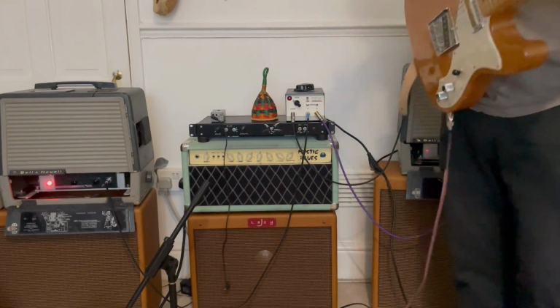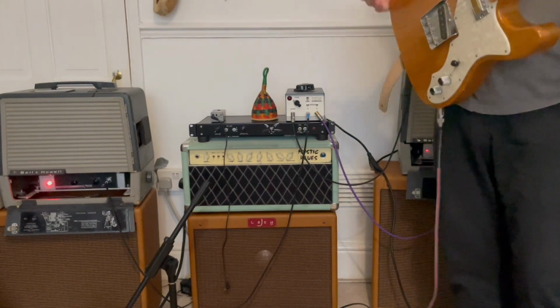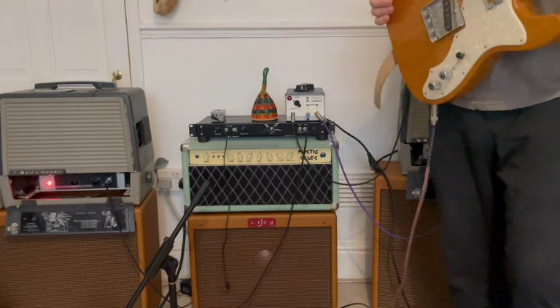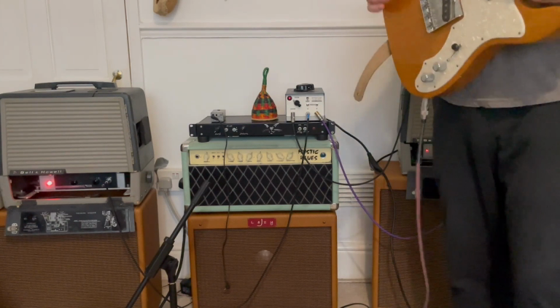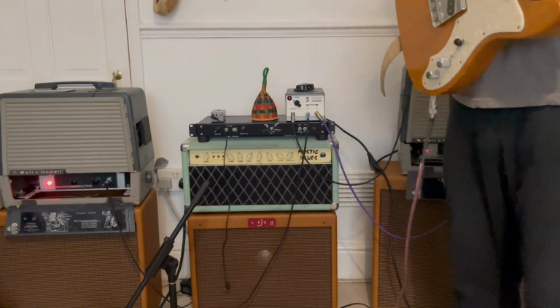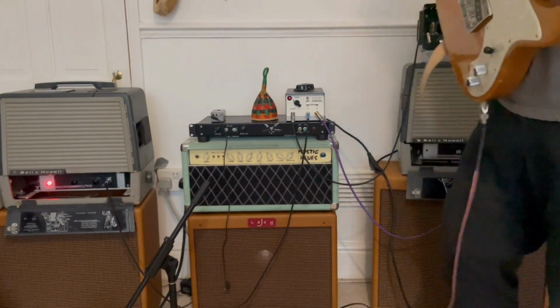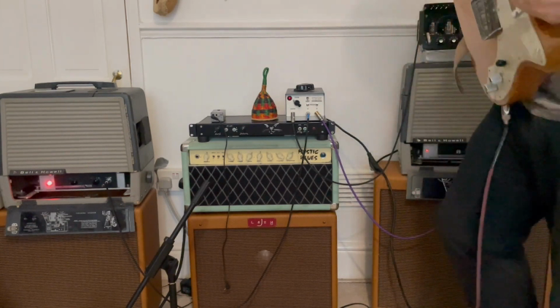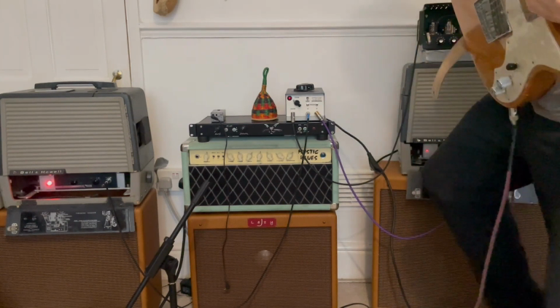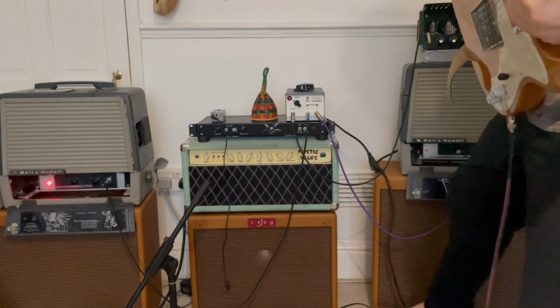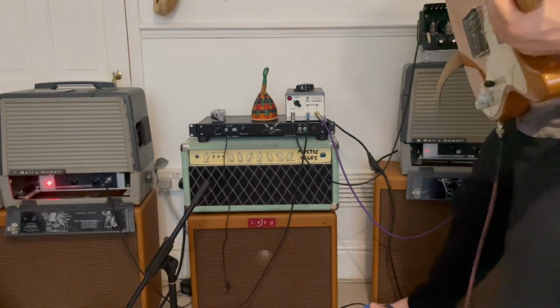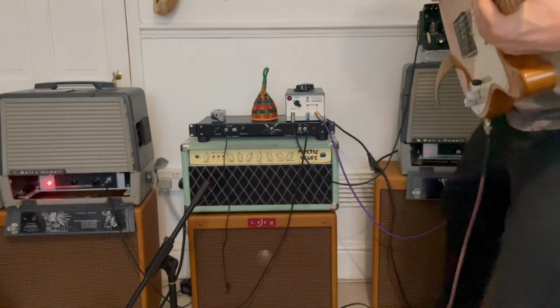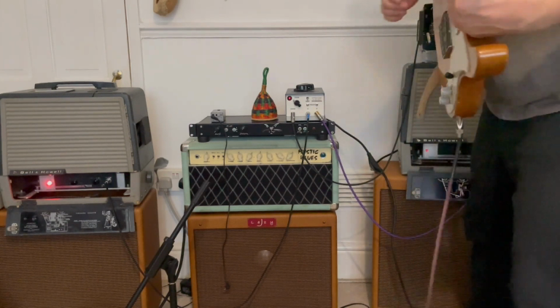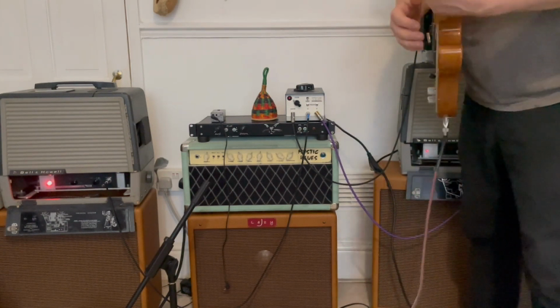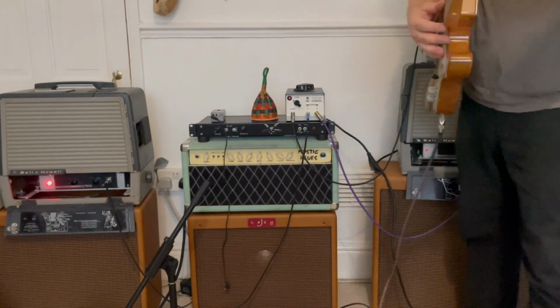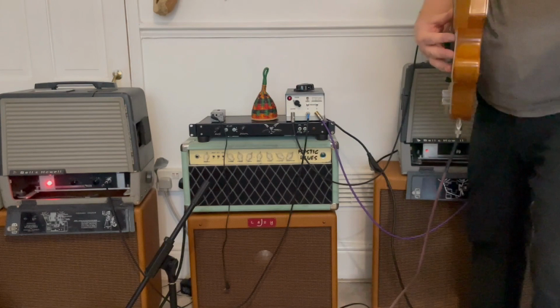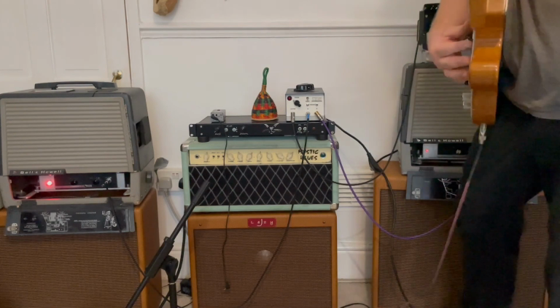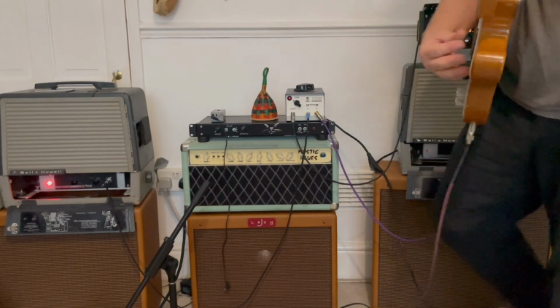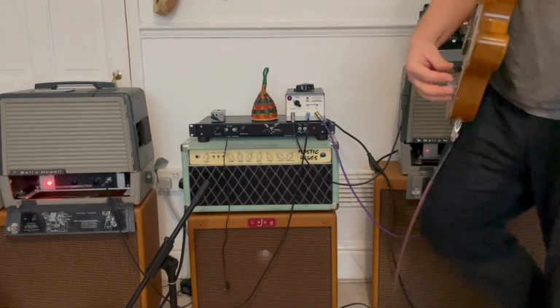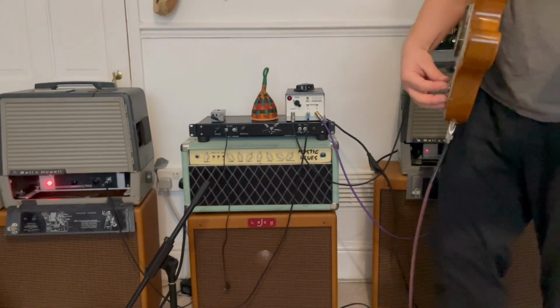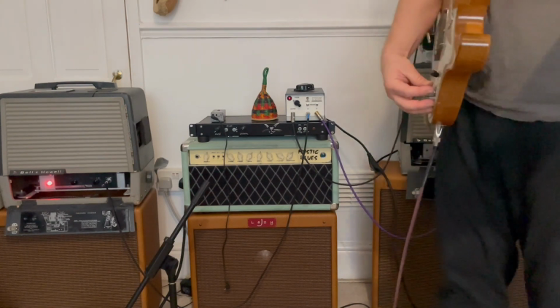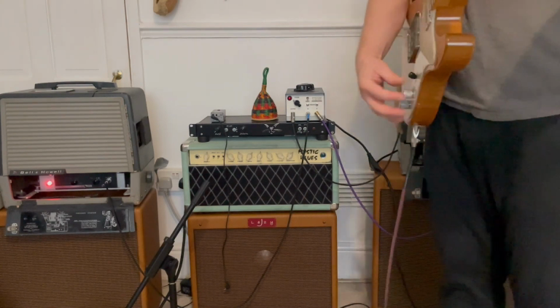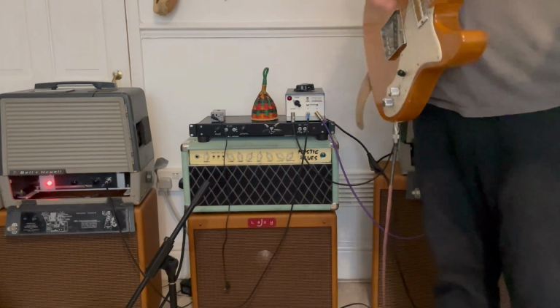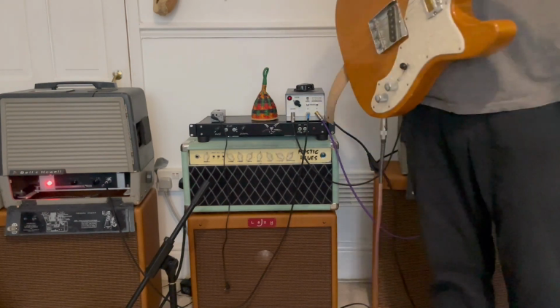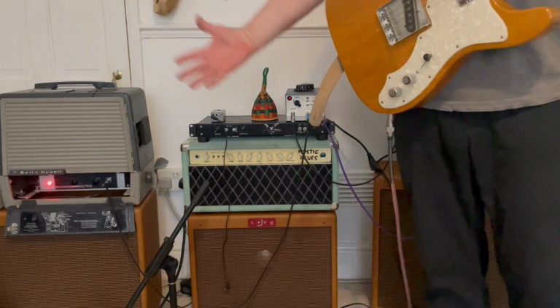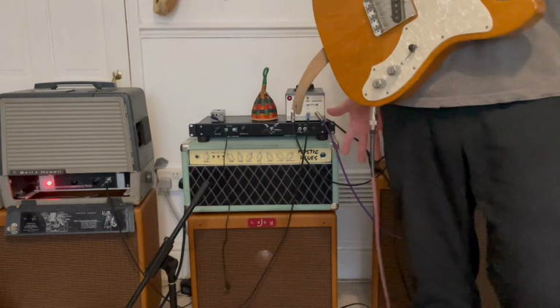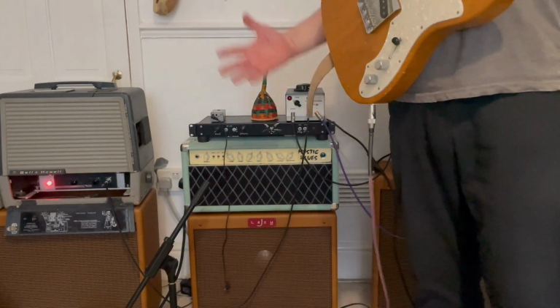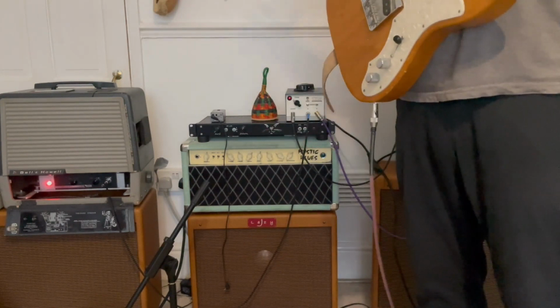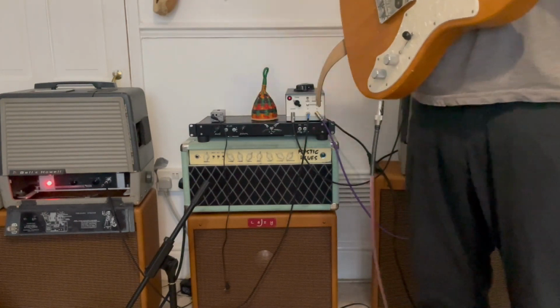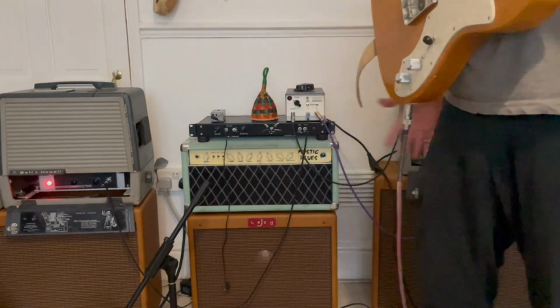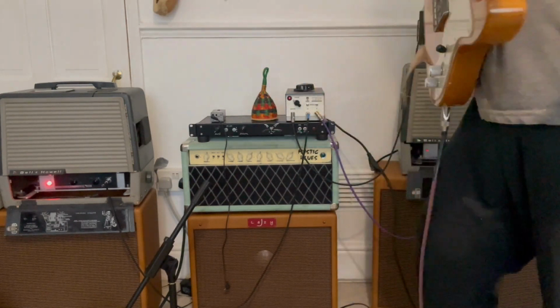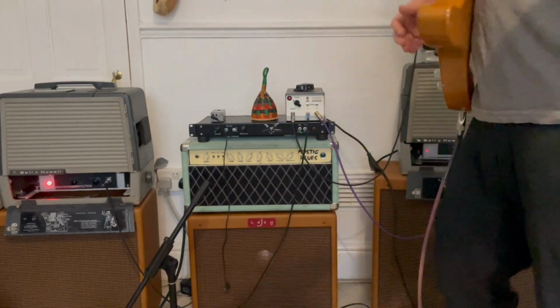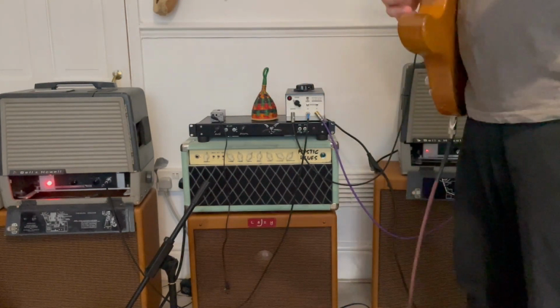It's a really nice sound. You can go to some vibrato, and this is where it gets really 3D, because you've got the two amplifiers.